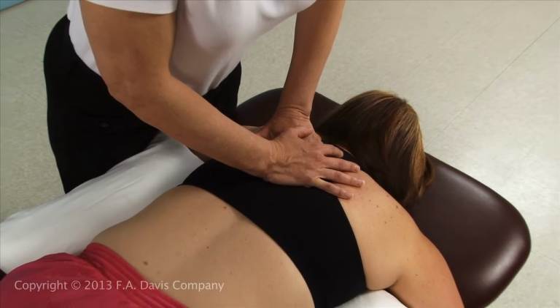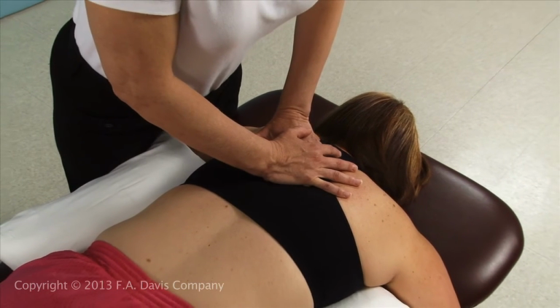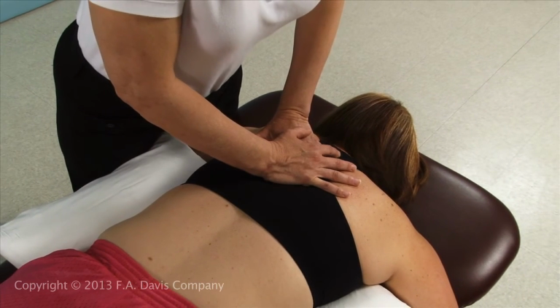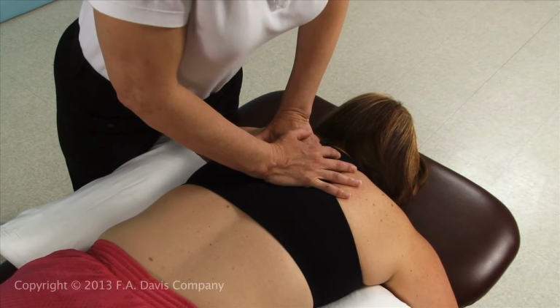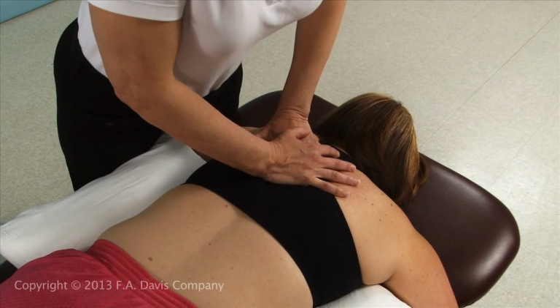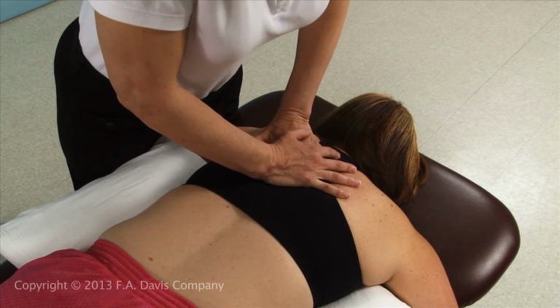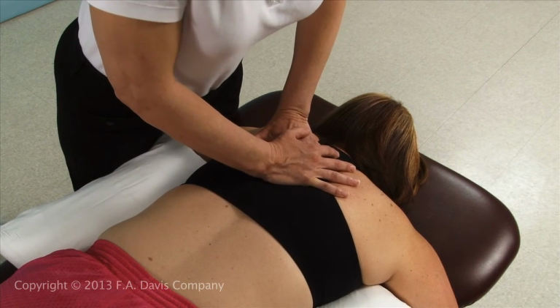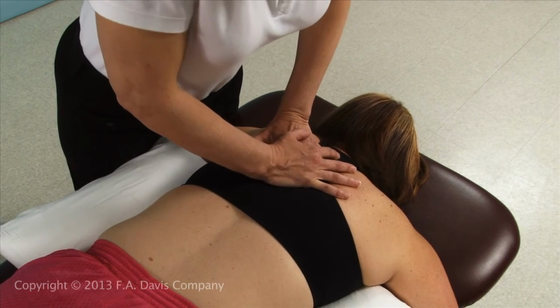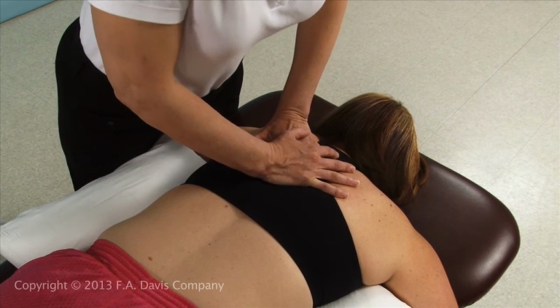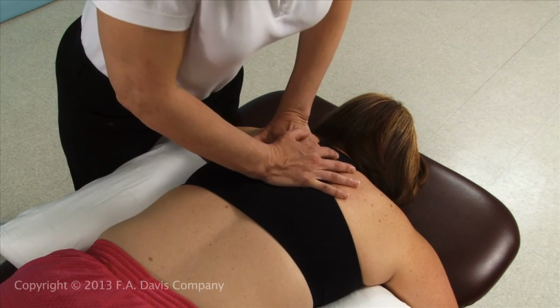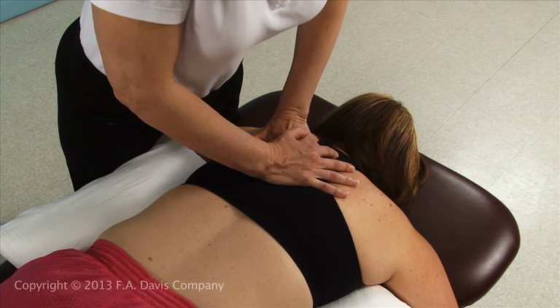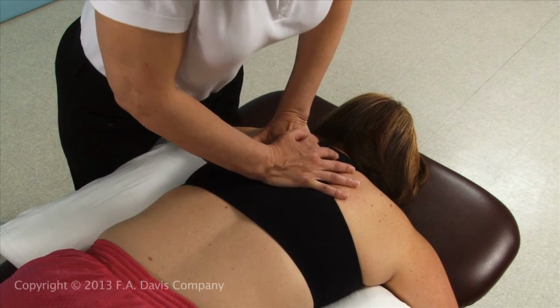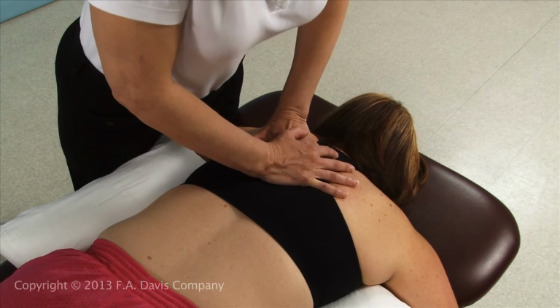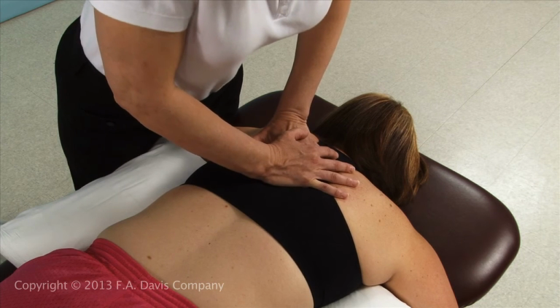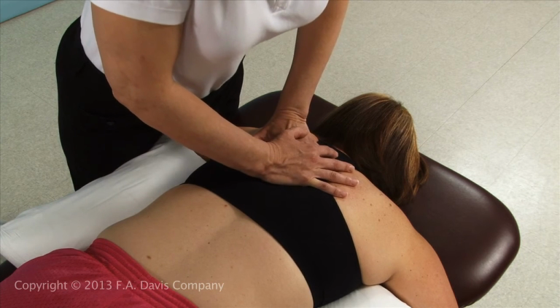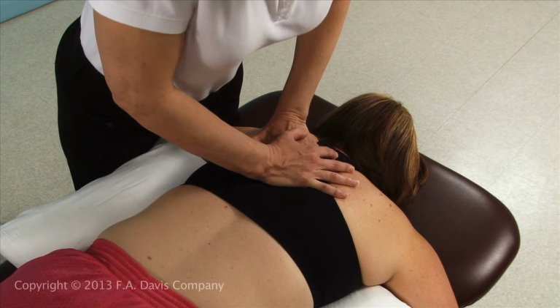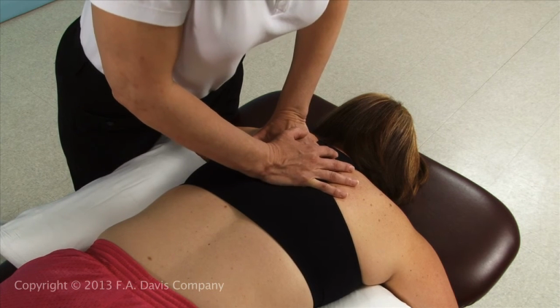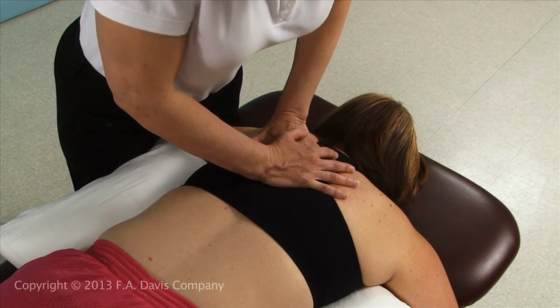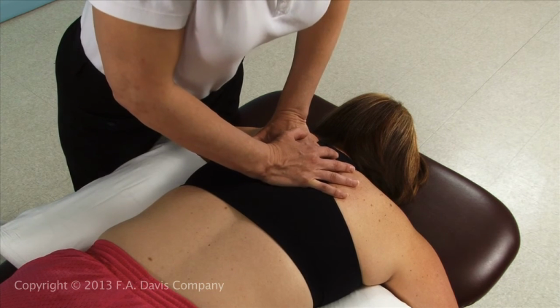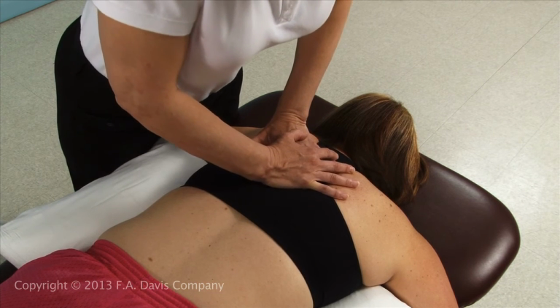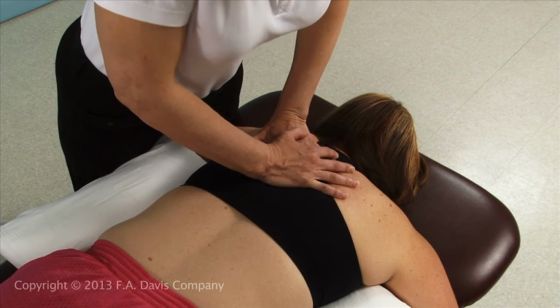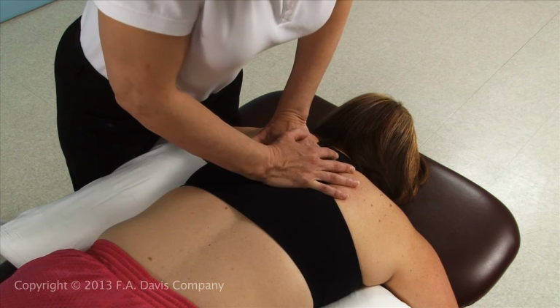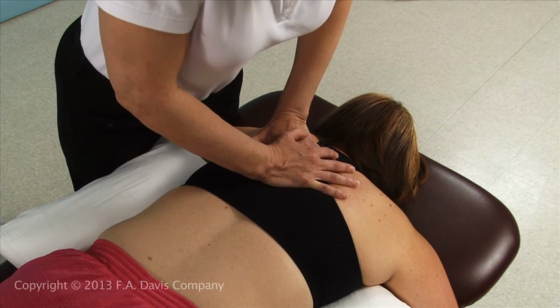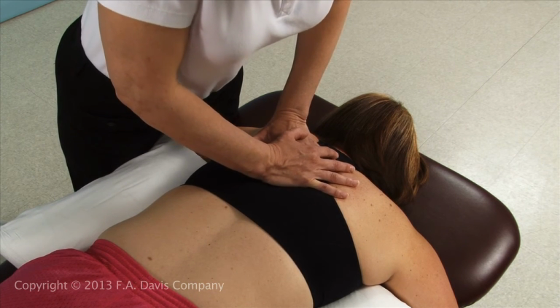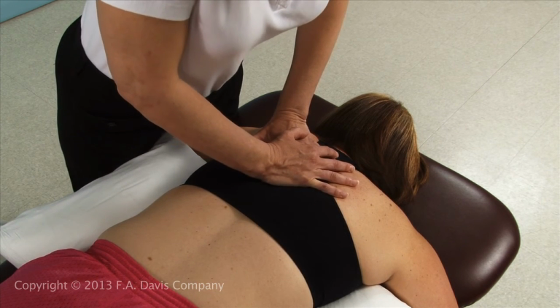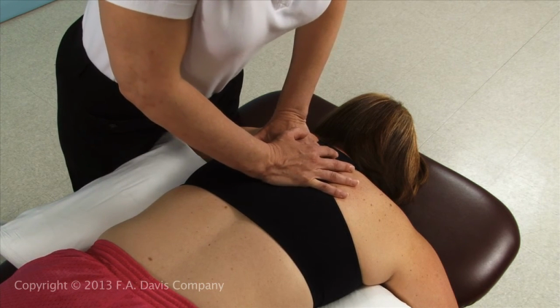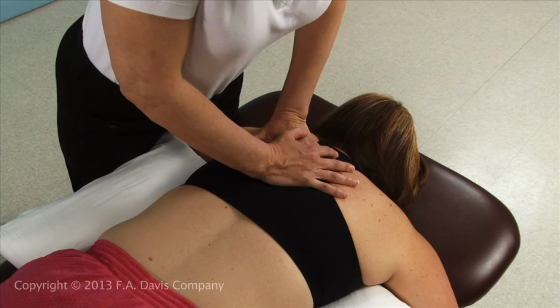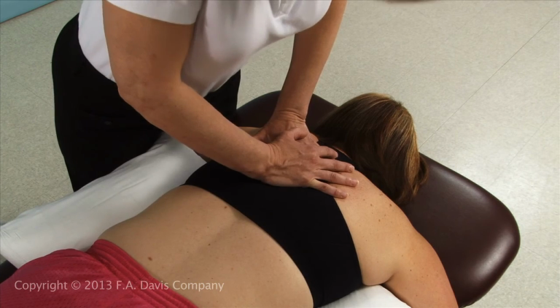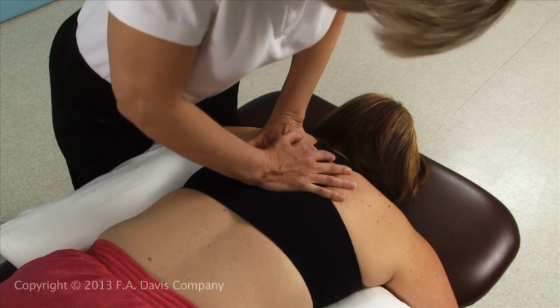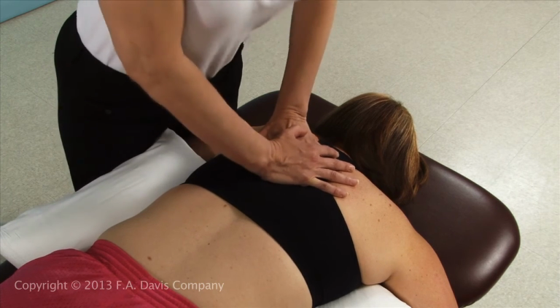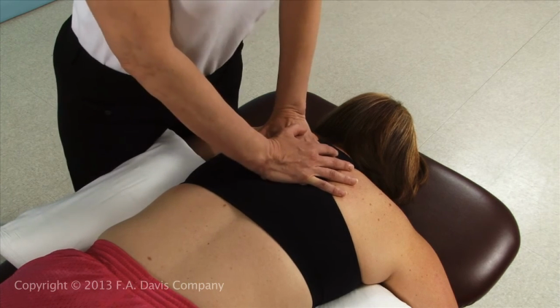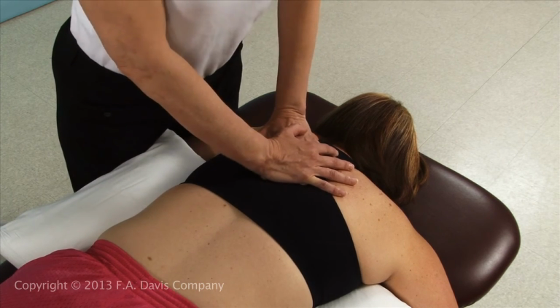The manipulation force comes from the hypothenar eminence of the other hand placed on top of the contact. Left rotation is being demonstrated. Use graded oscillations or a high-velocity thrust.